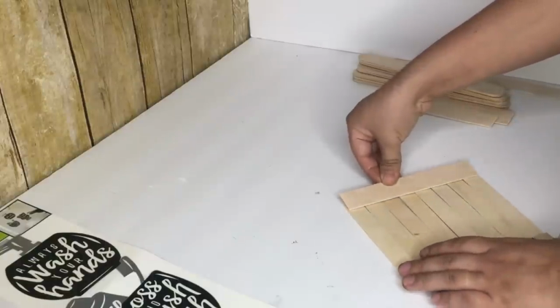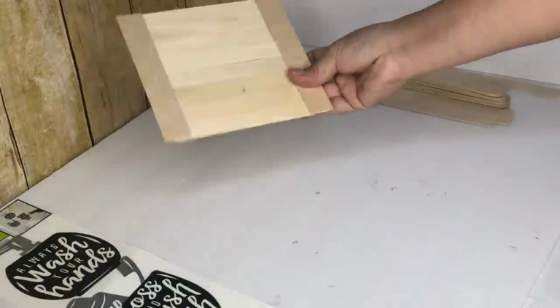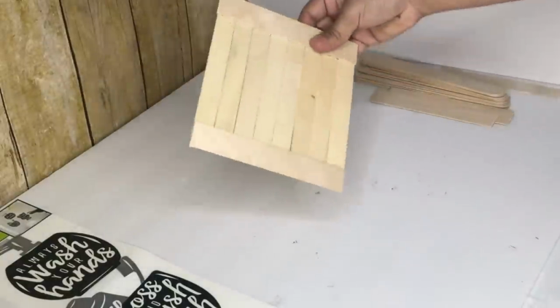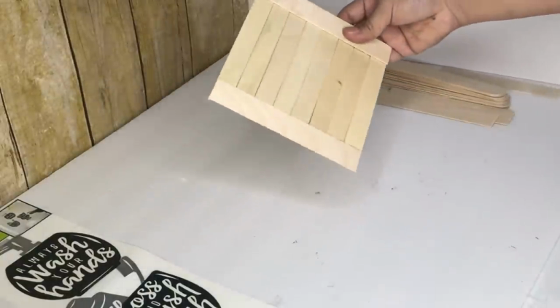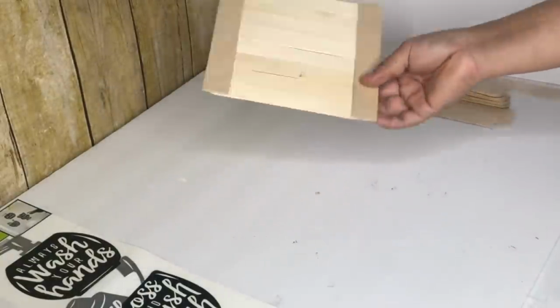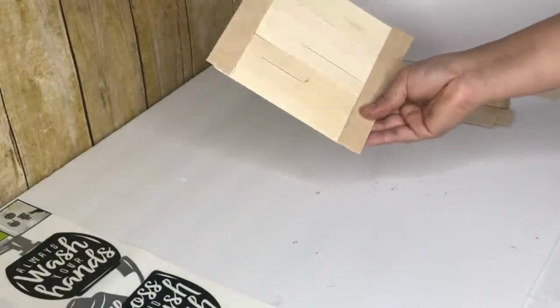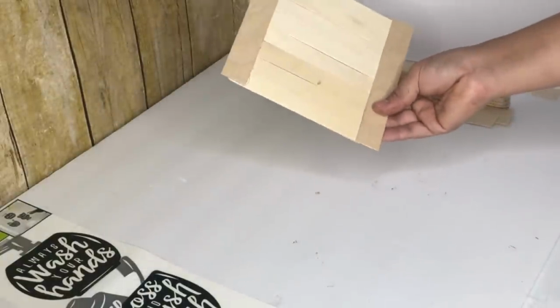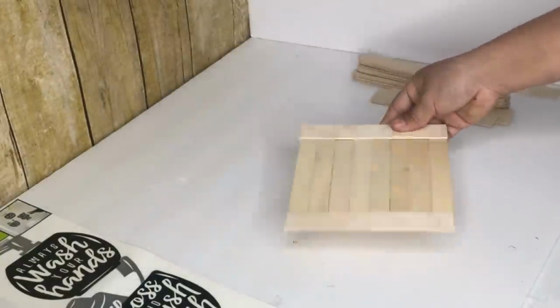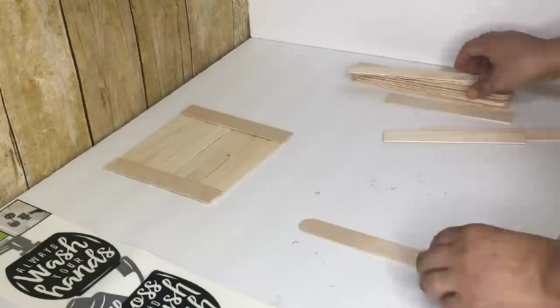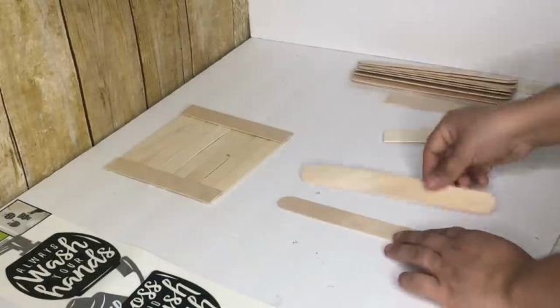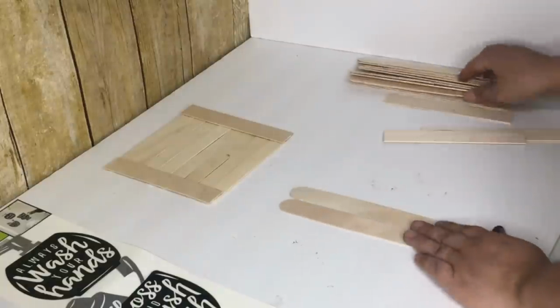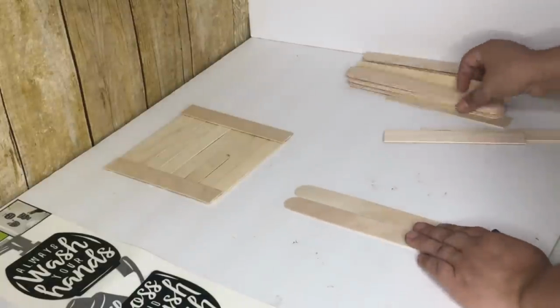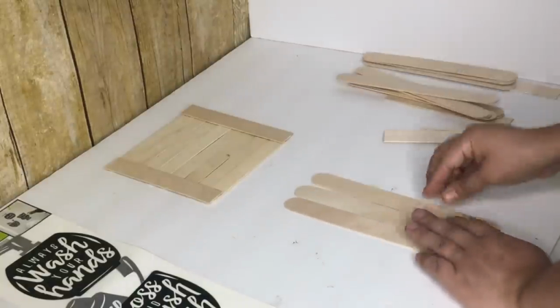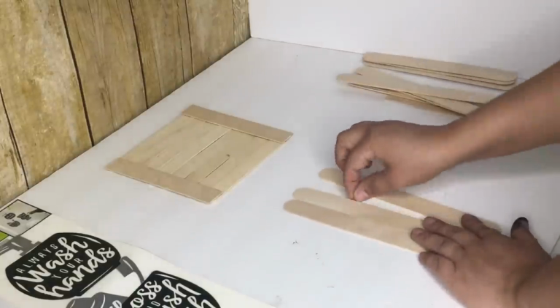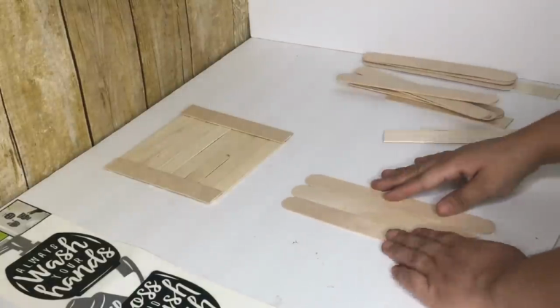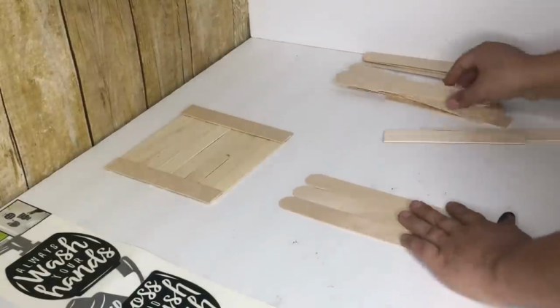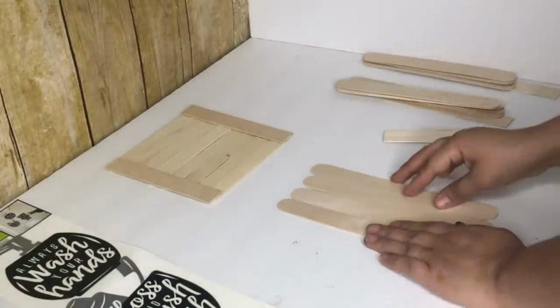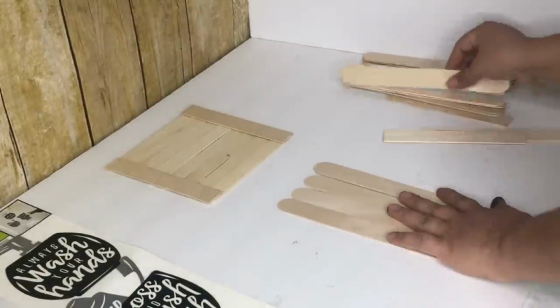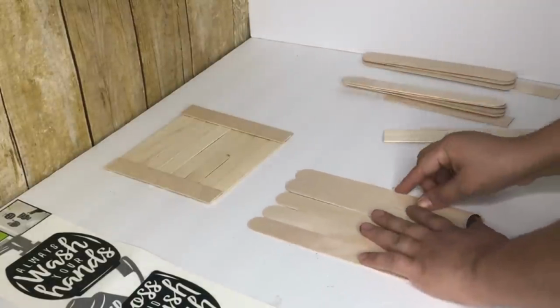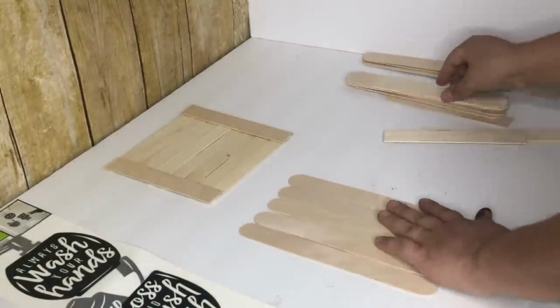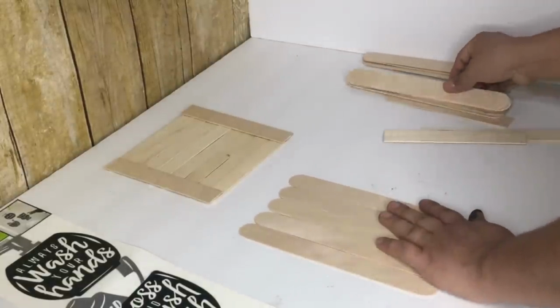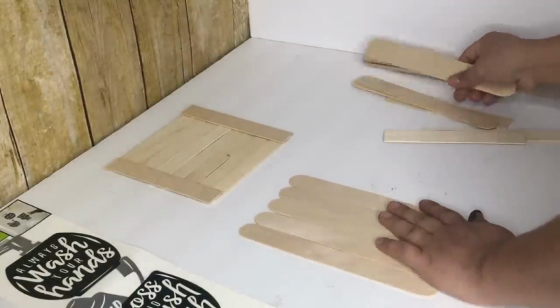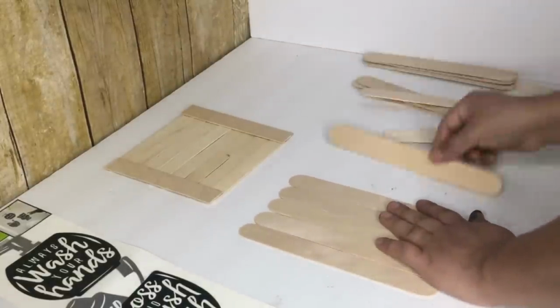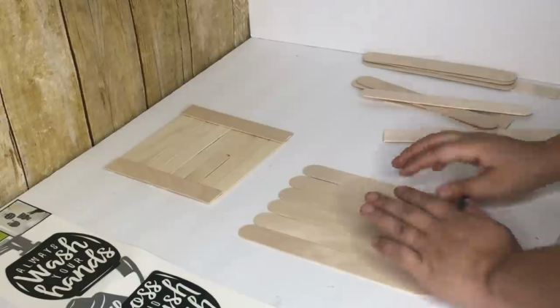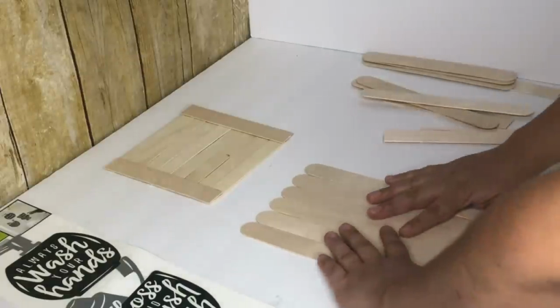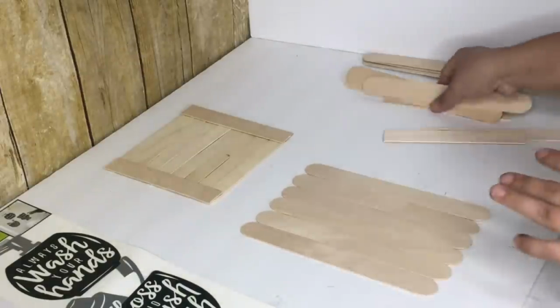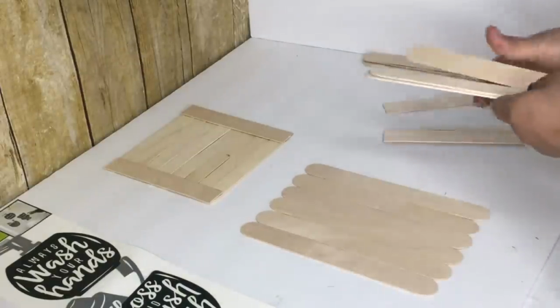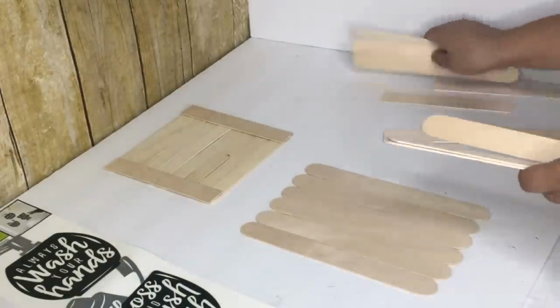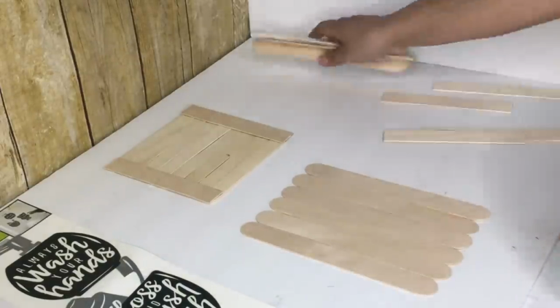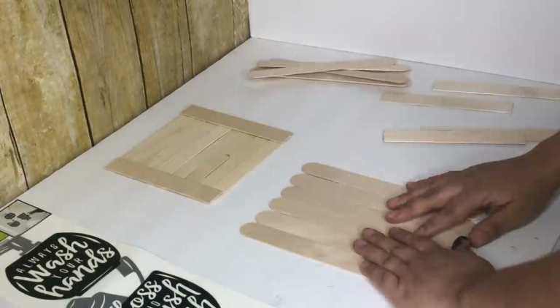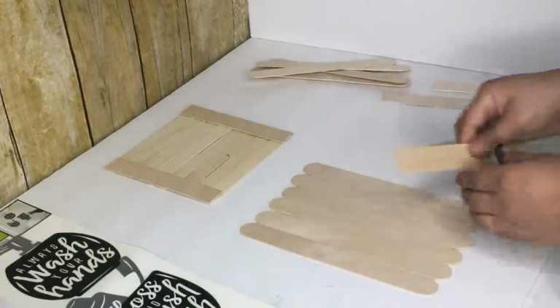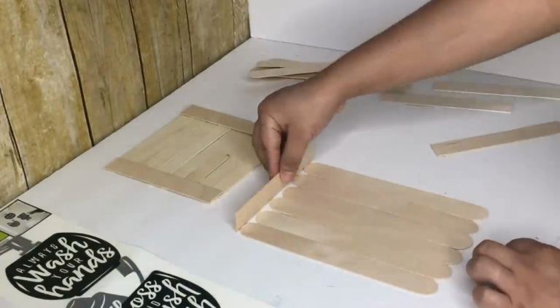And this is how it looks. The other two frames that I will be doing I will be using the Lowe's jumbo sticks. I am using eight for each frame — six for the back and two on the side.